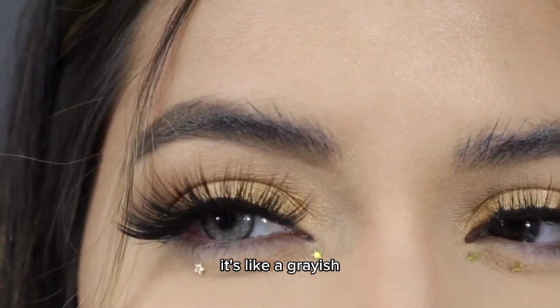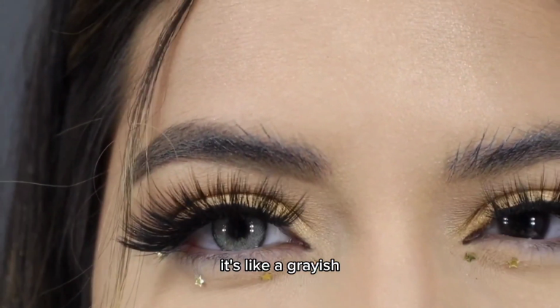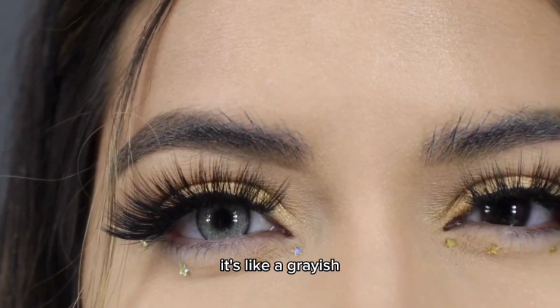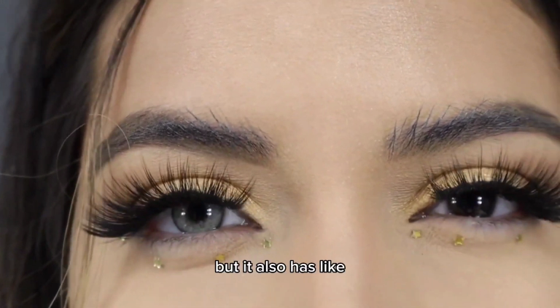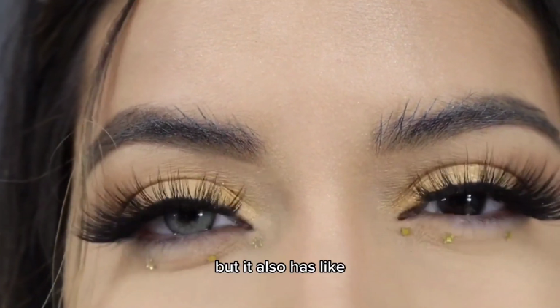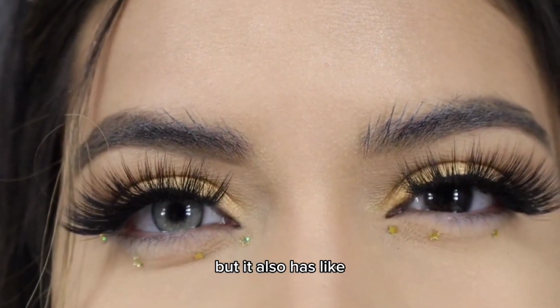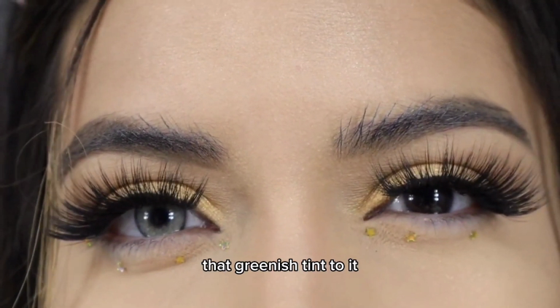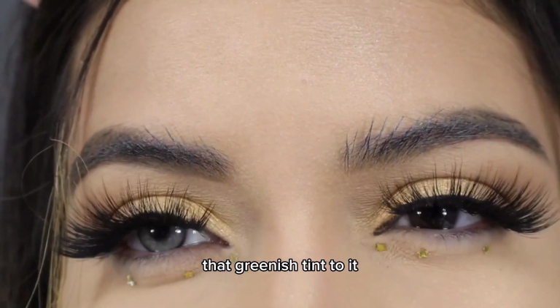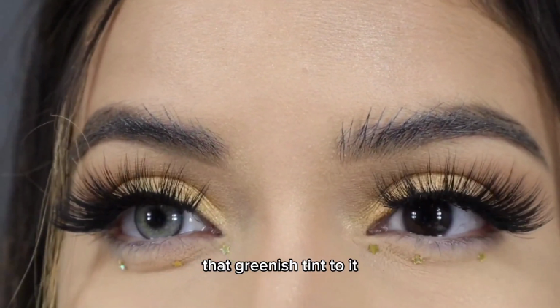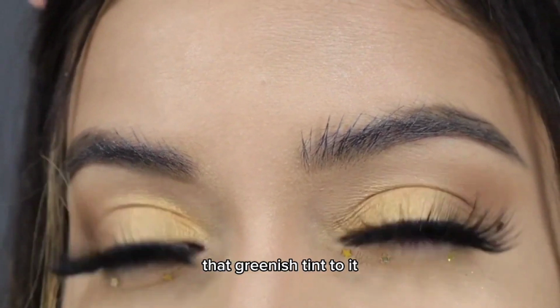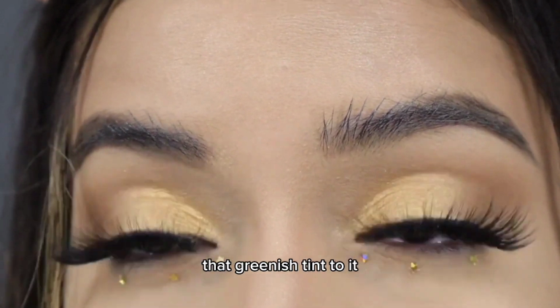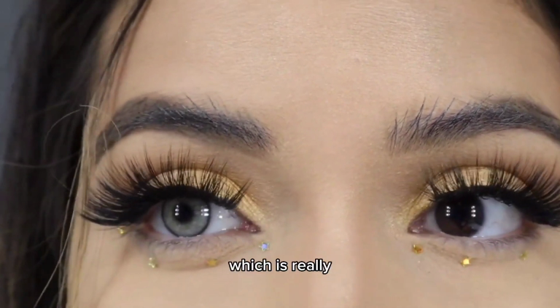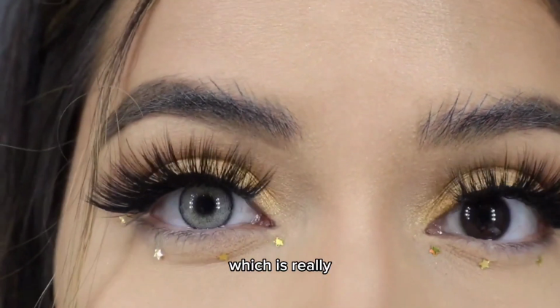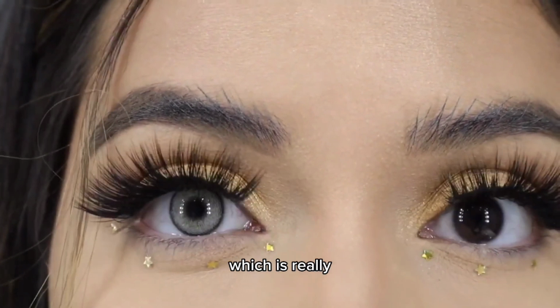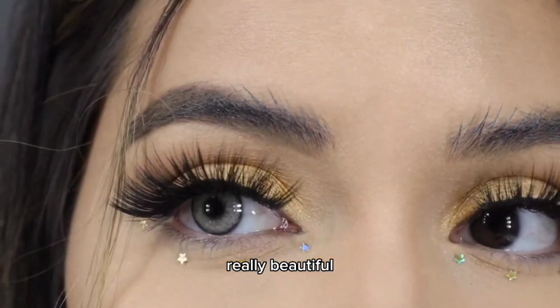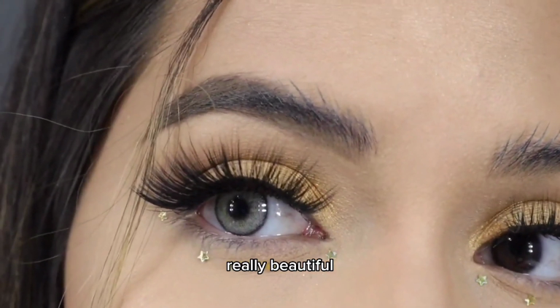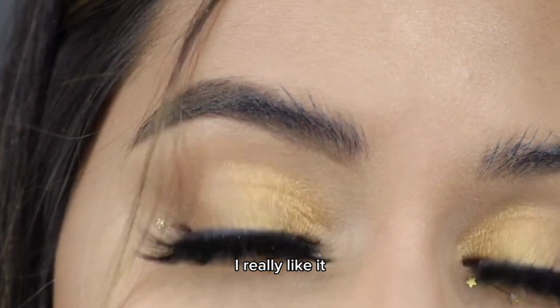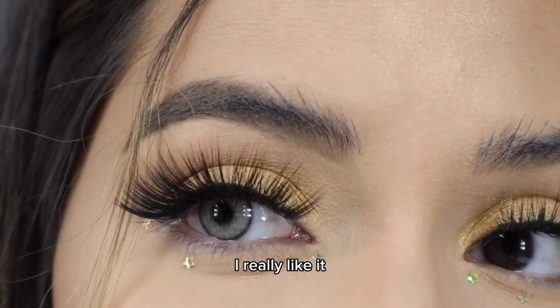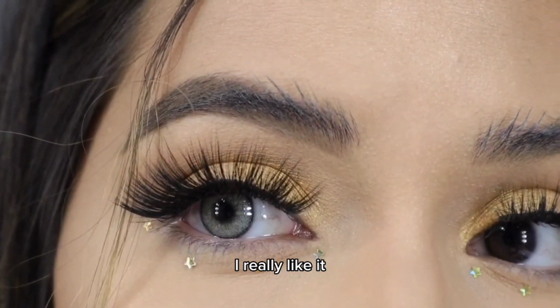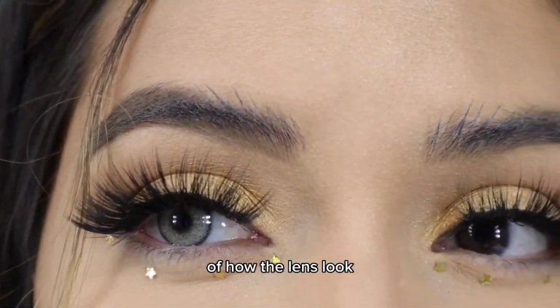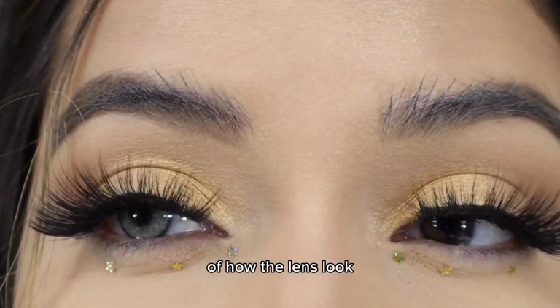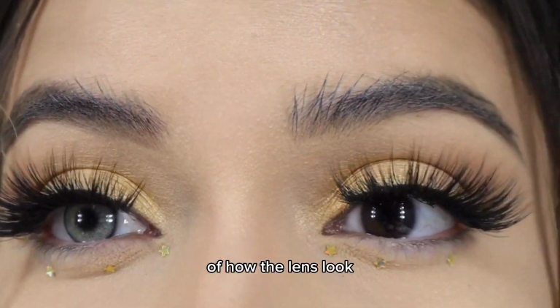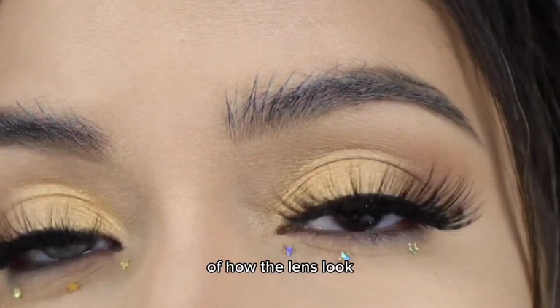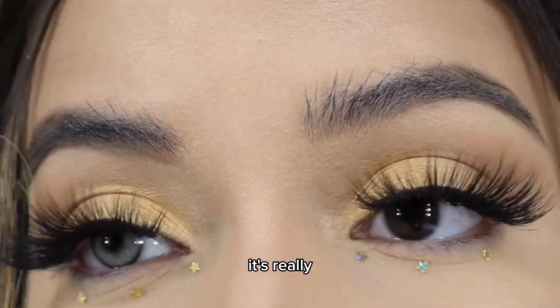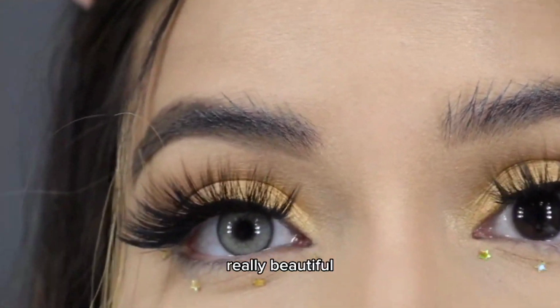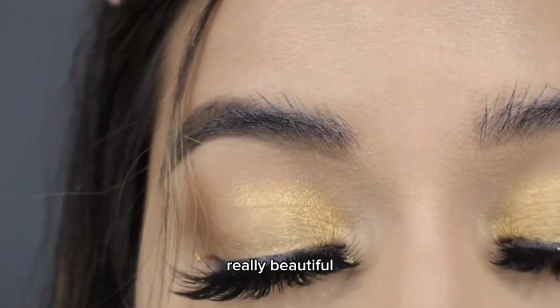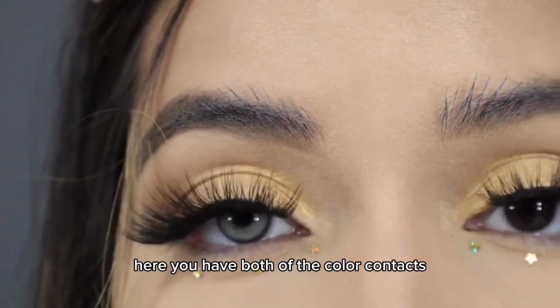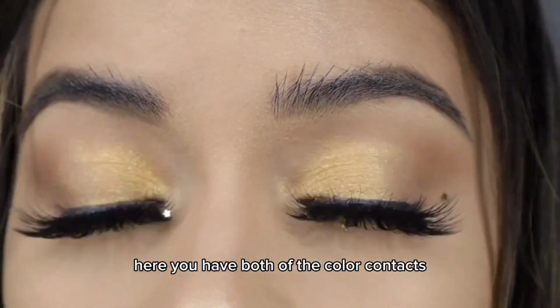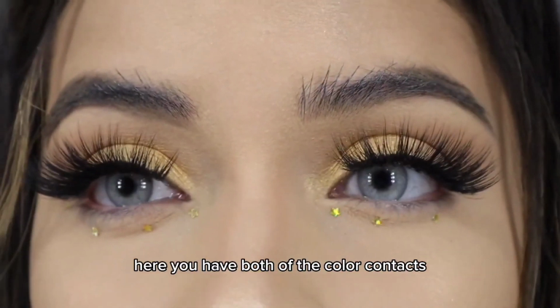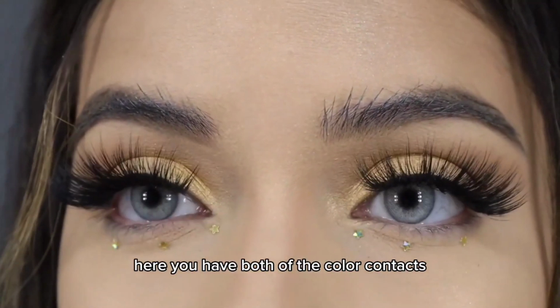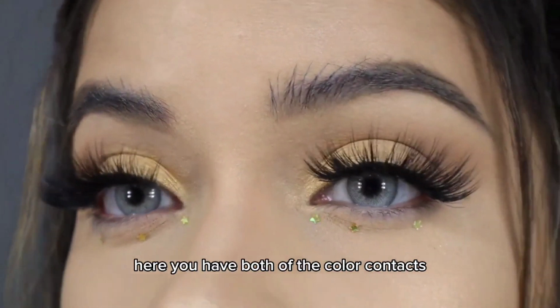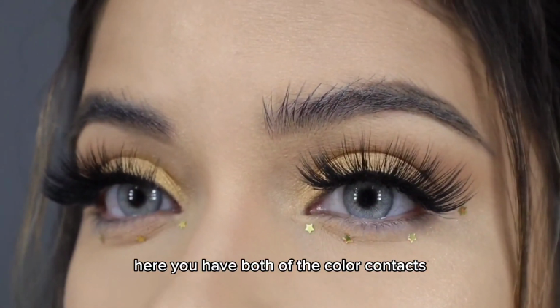It's like a grayish but it also has like that greenish tint to it, which is really really beautiful. I really like how the lens looks. It's really really beautiful. Here you have both of the color contacts.